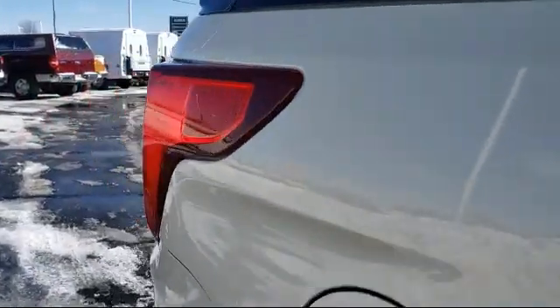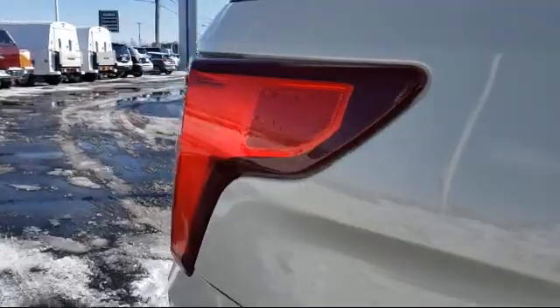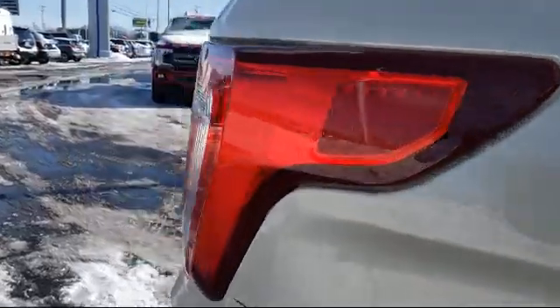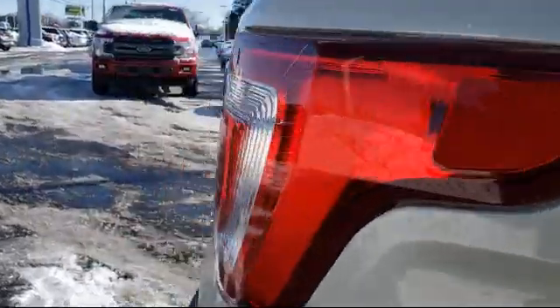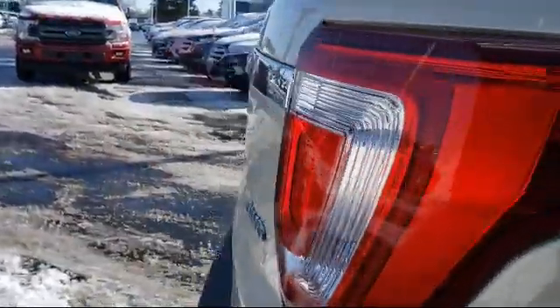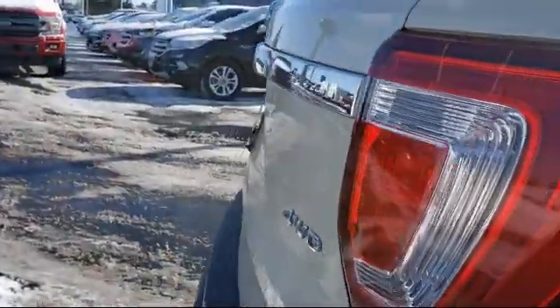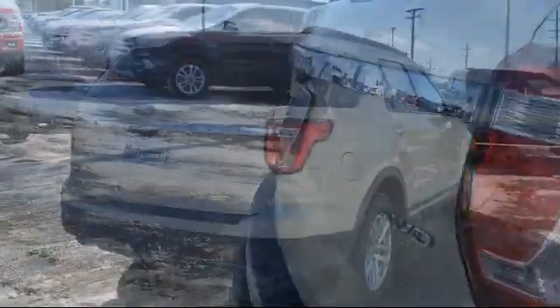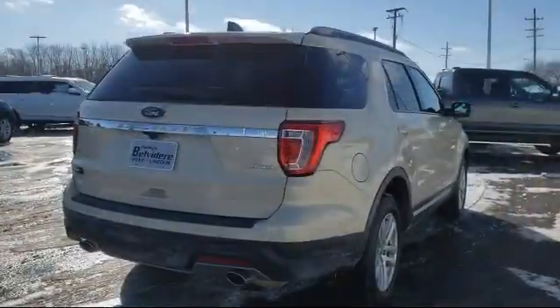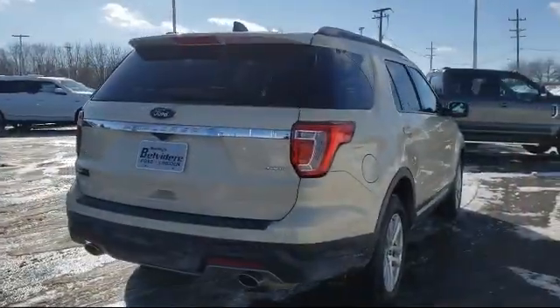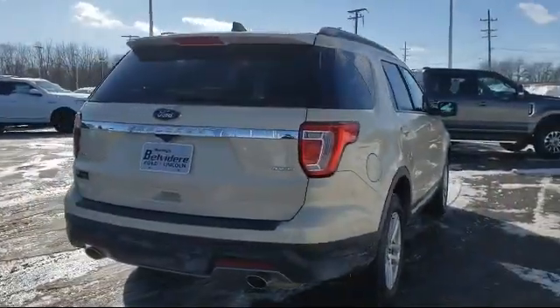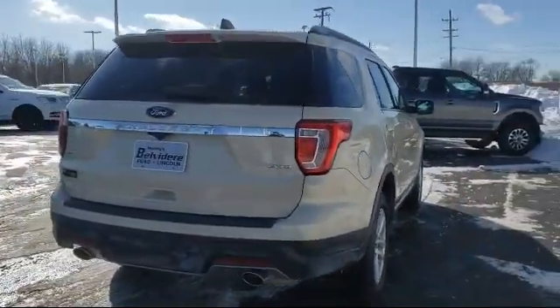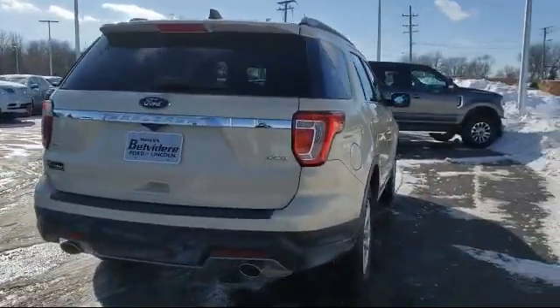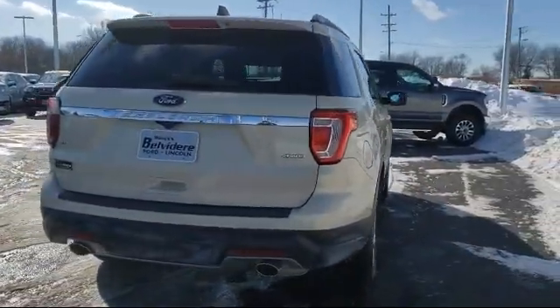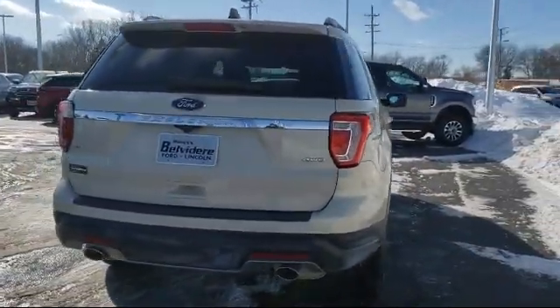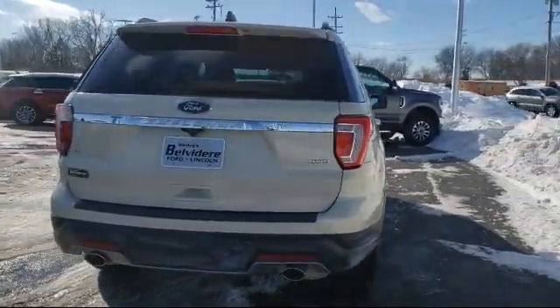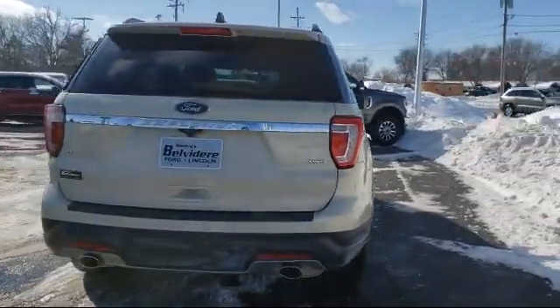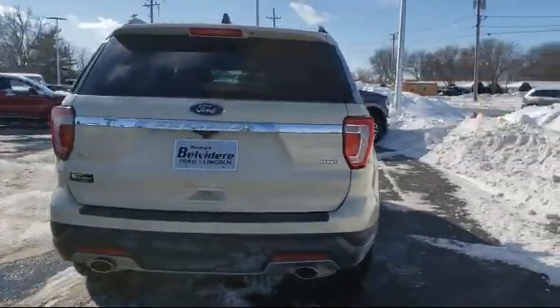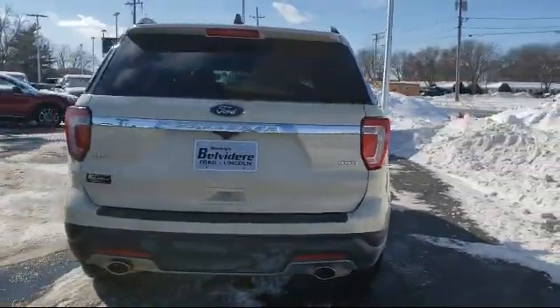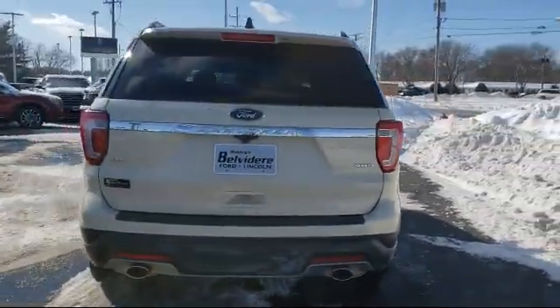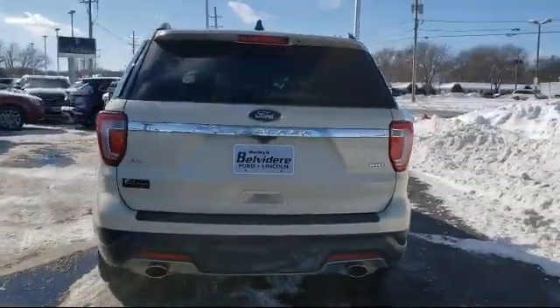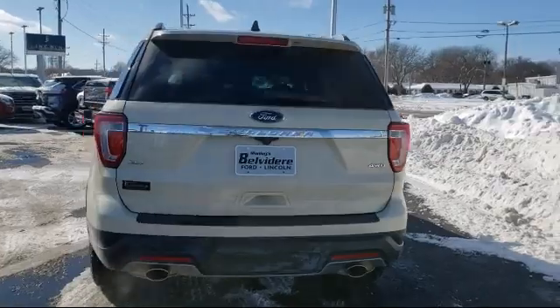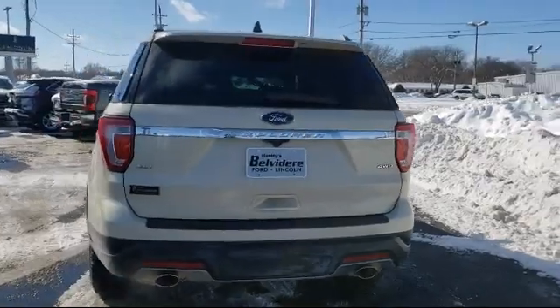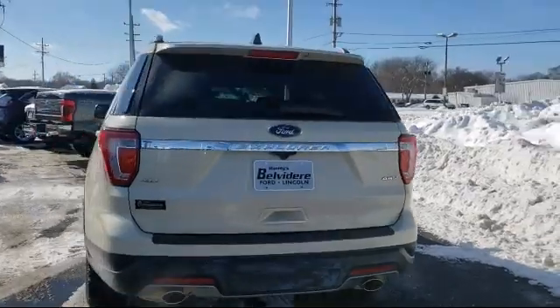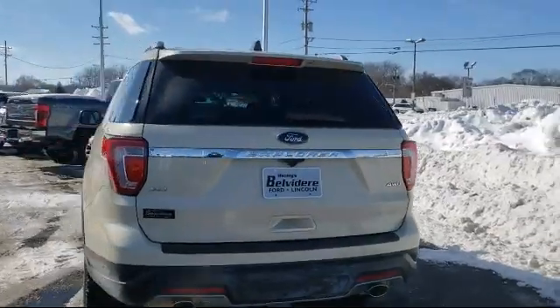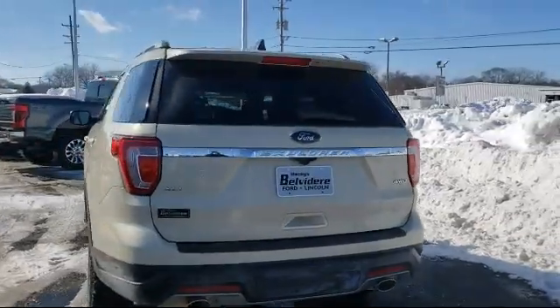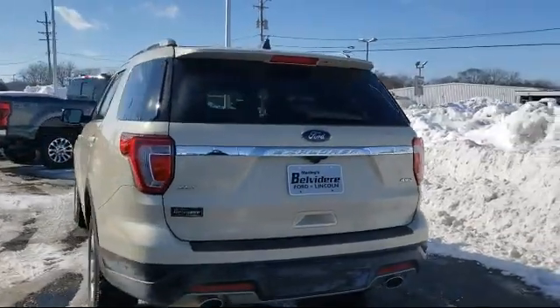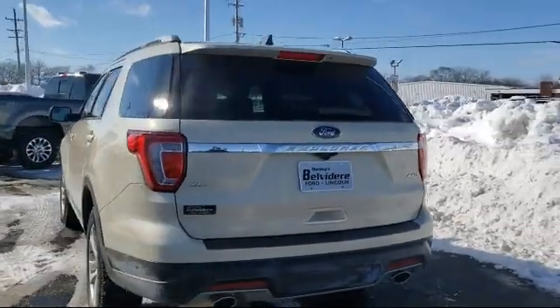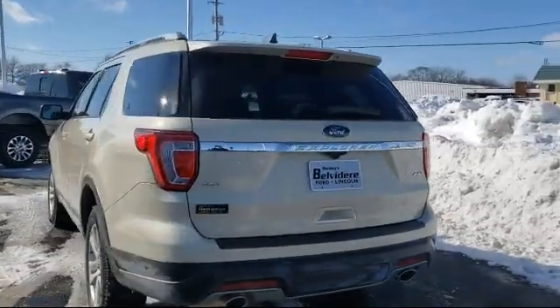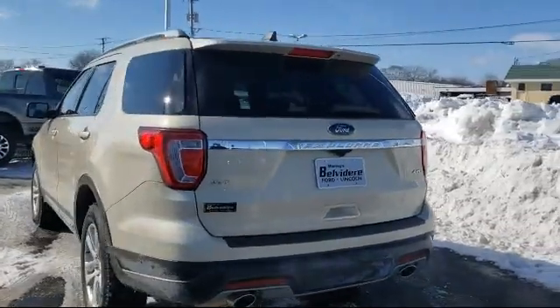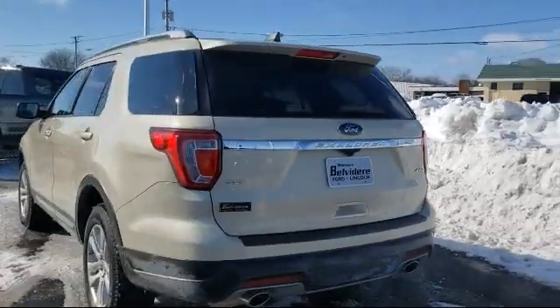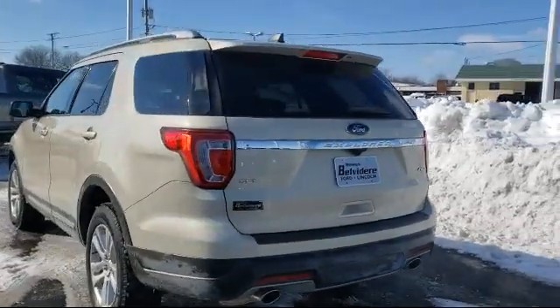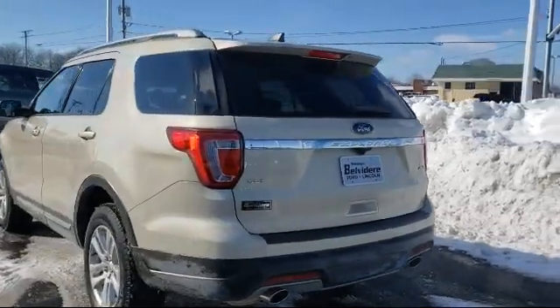It also features a Roof Rack, Third Row Seating, Electronic Stability Control, Steering Wheel Controls, and has less than 30,000 miles on the odometer.